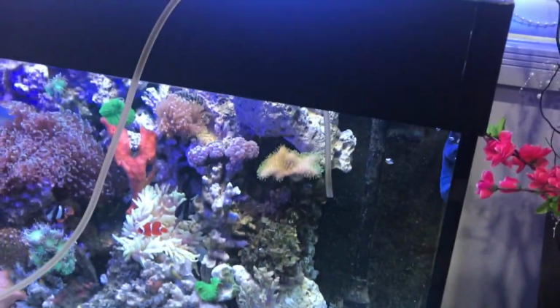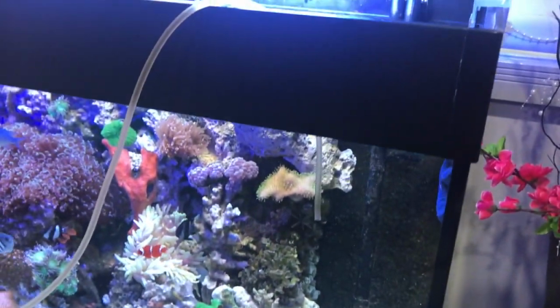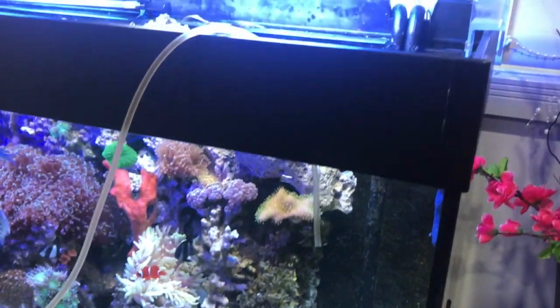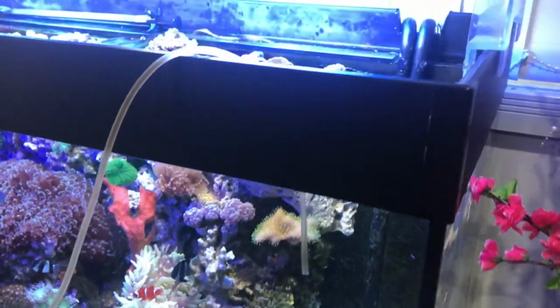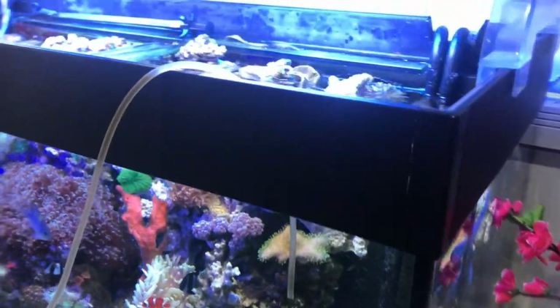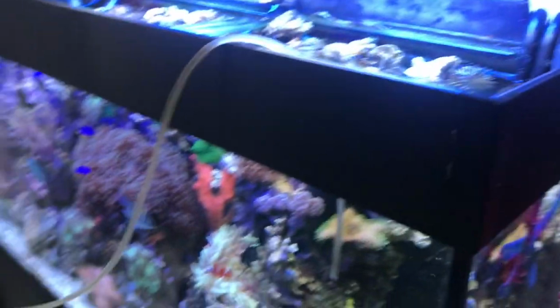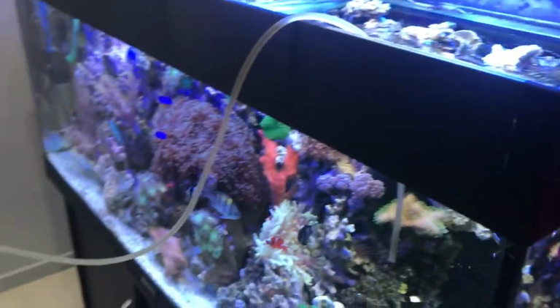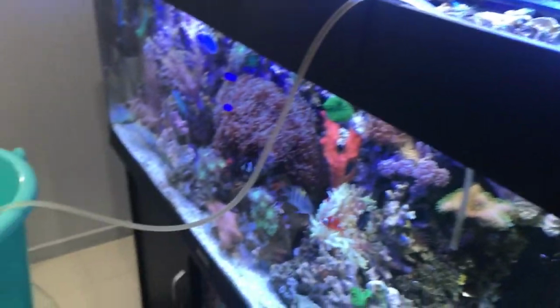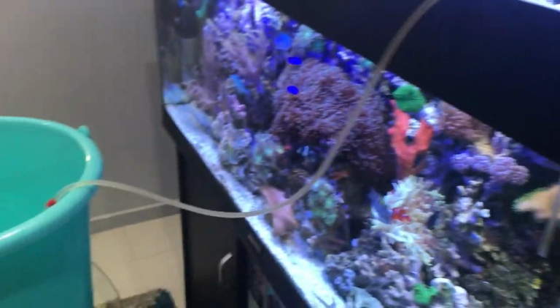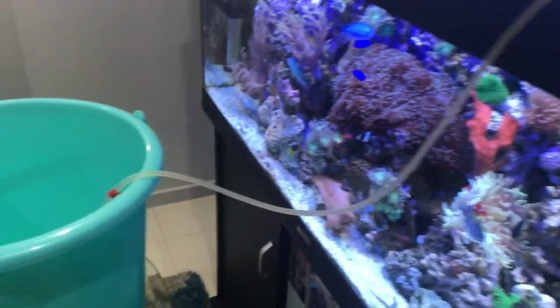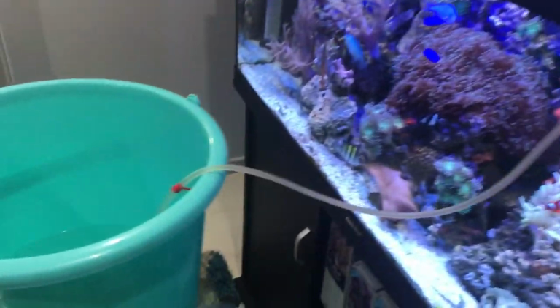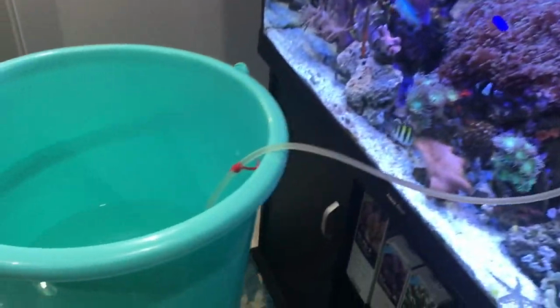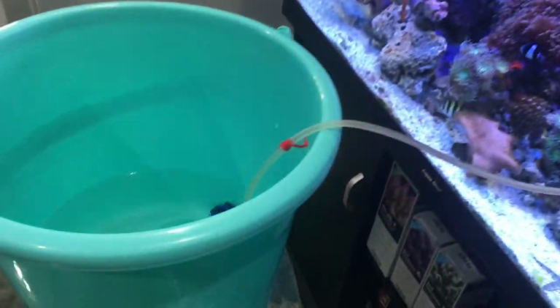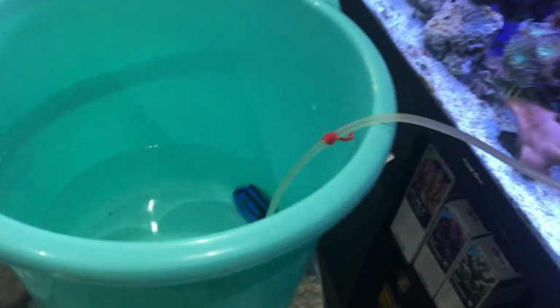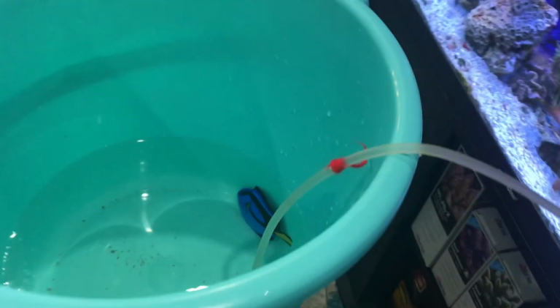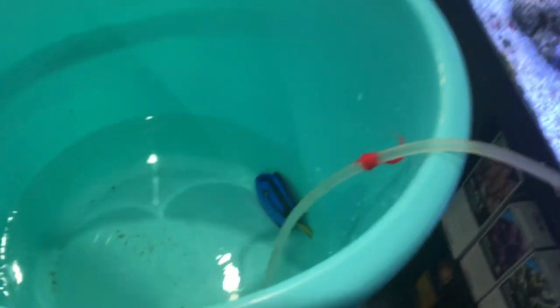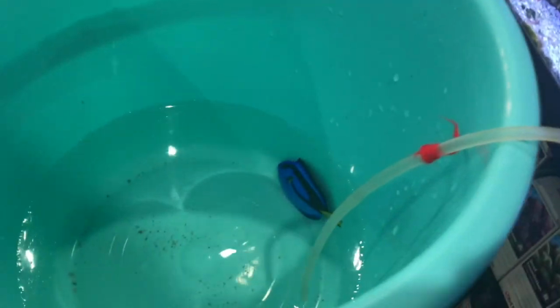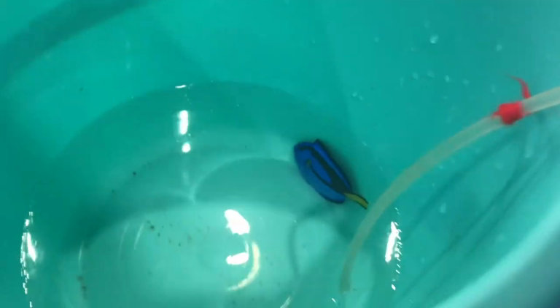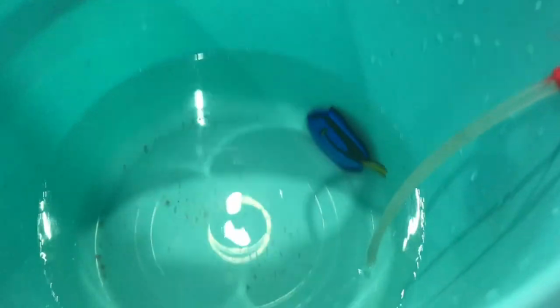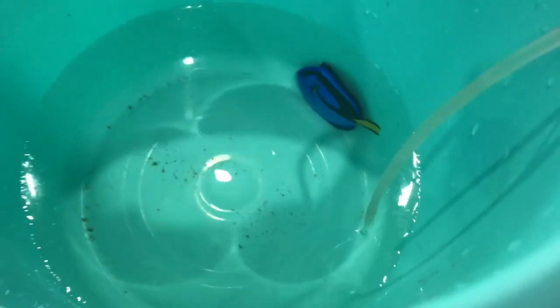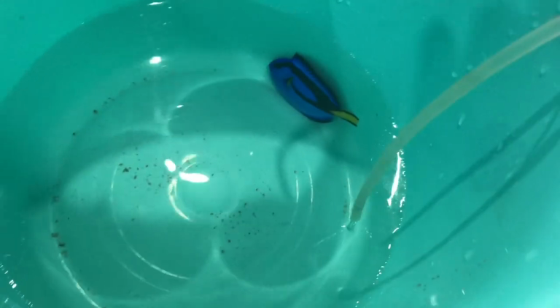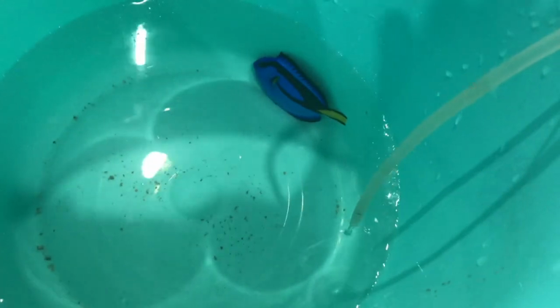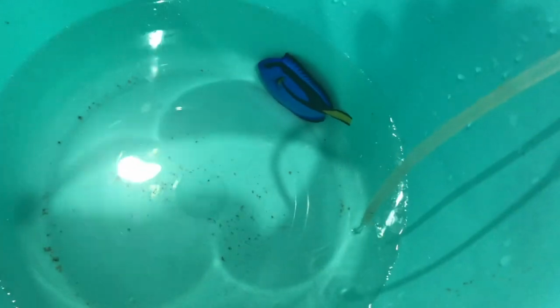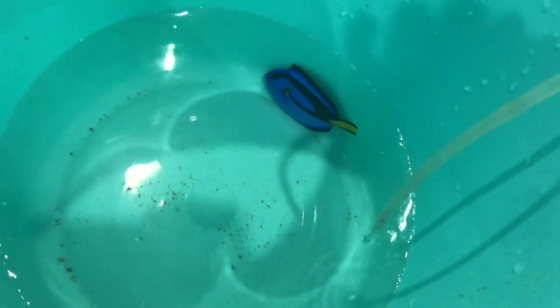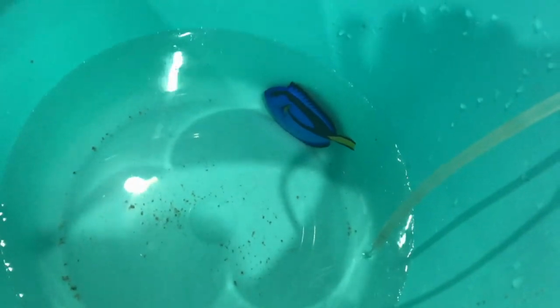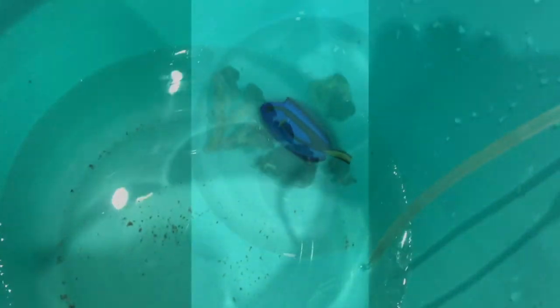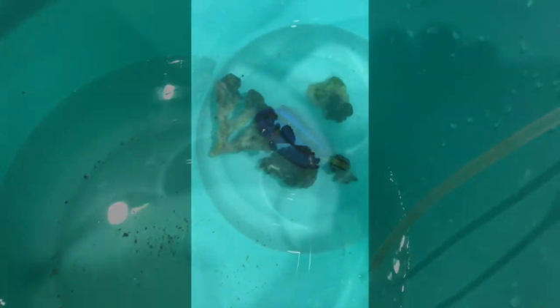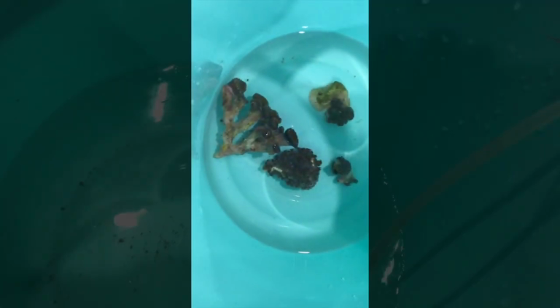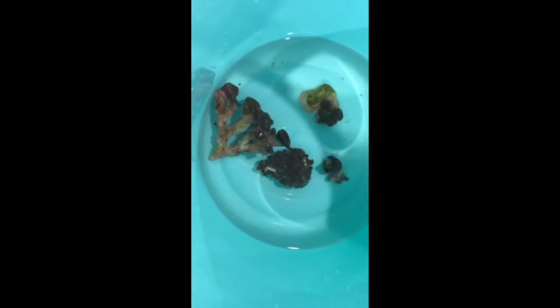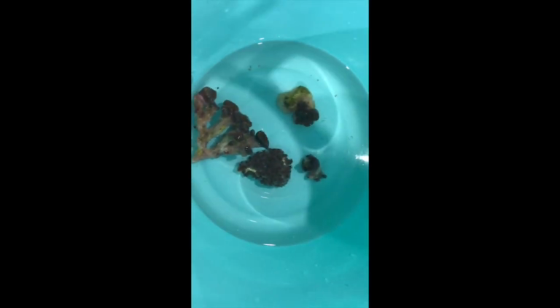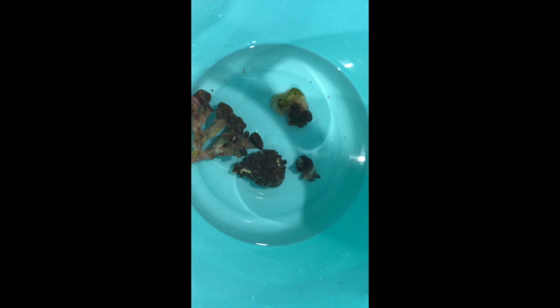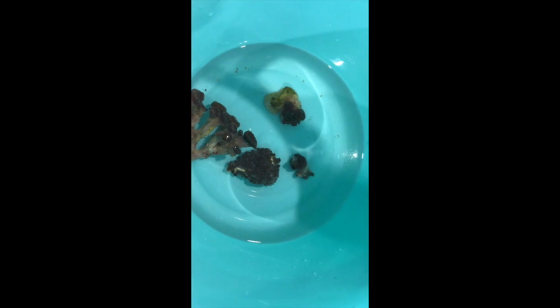To reduce fish stress, a drip system is being used, as pictured, to introduce new water to the original water the fish came in.